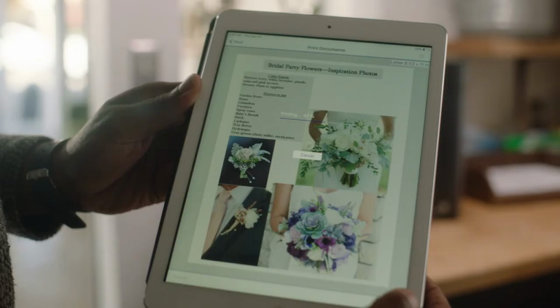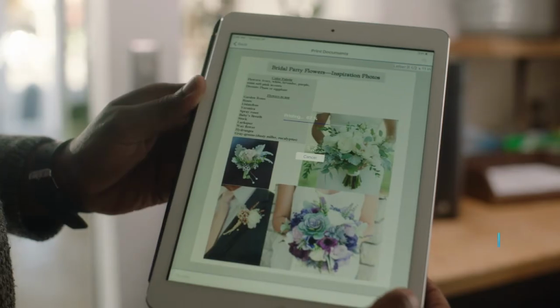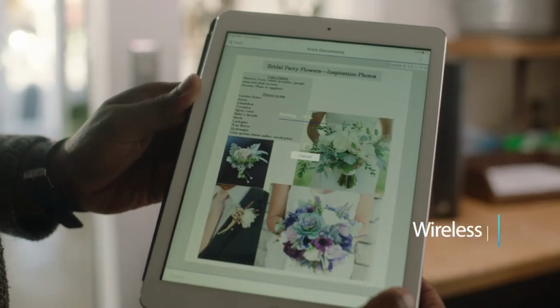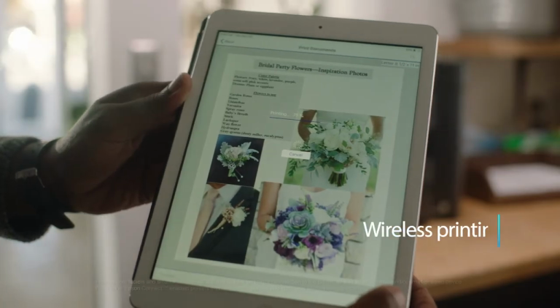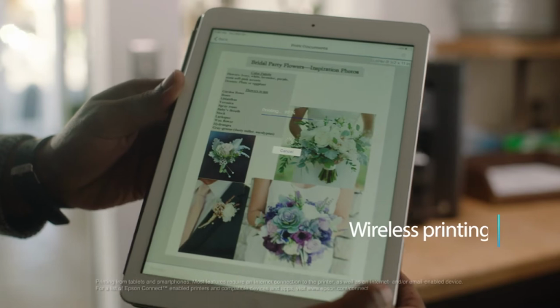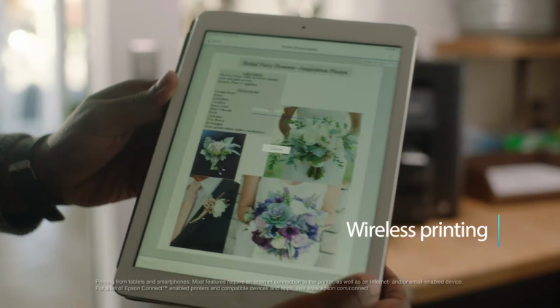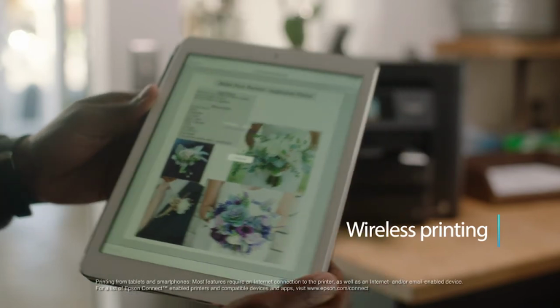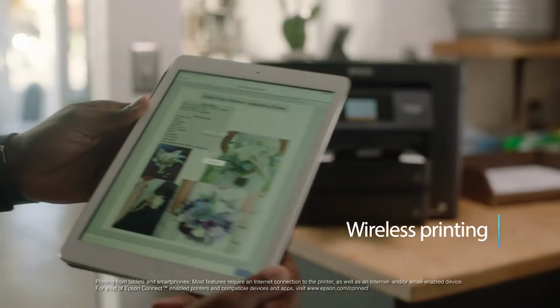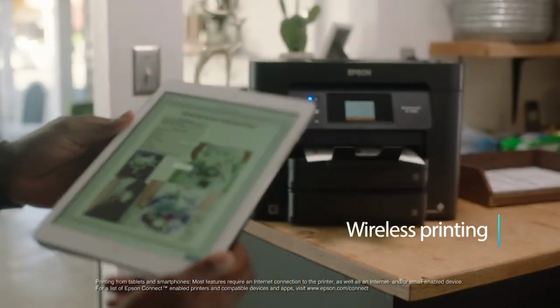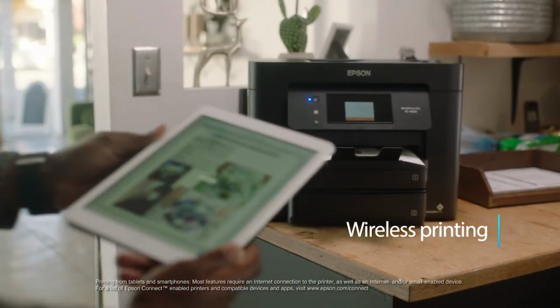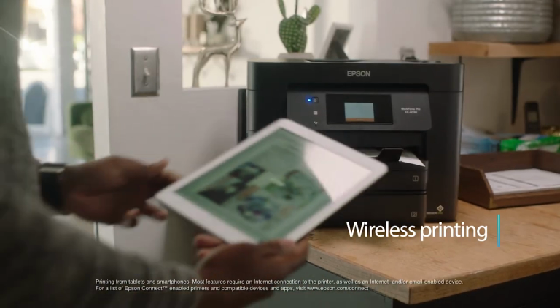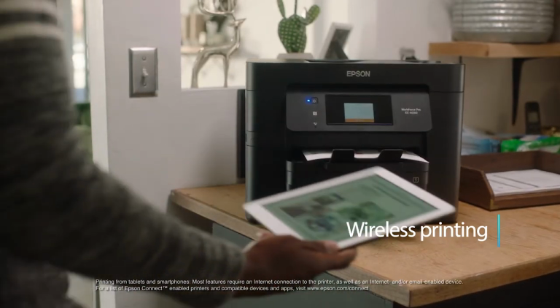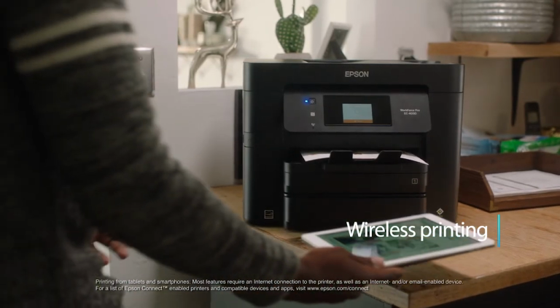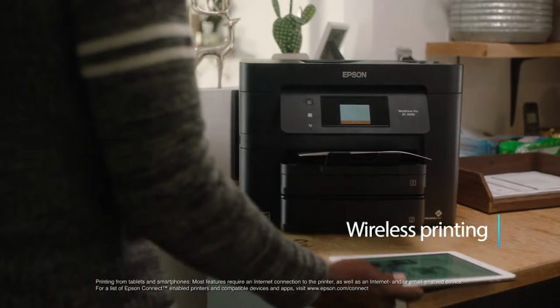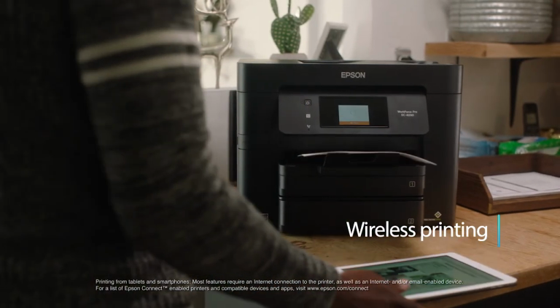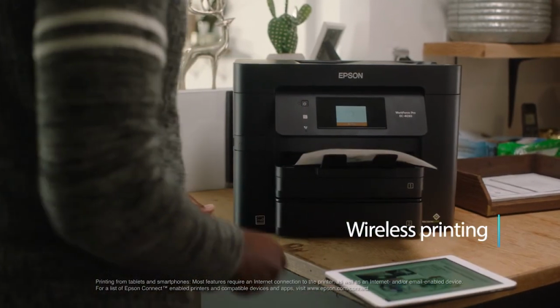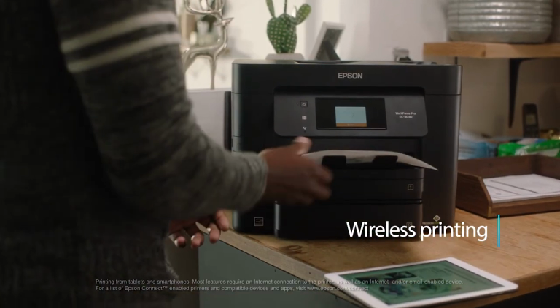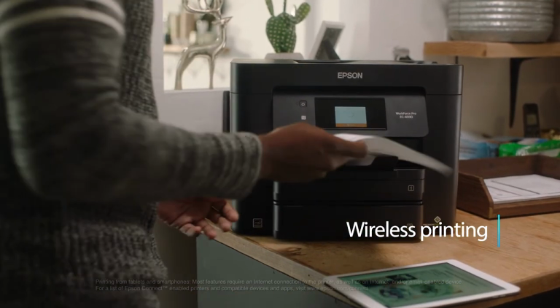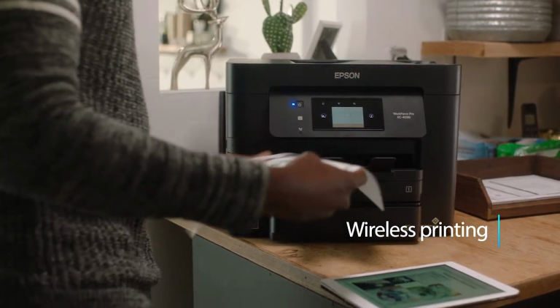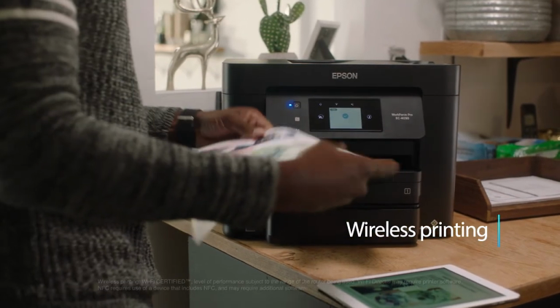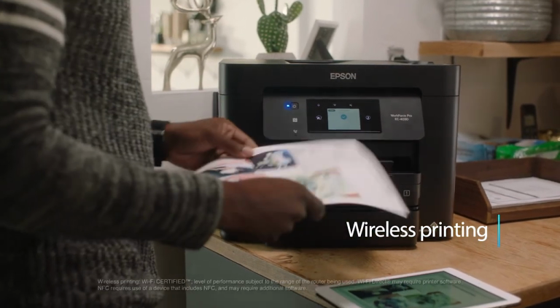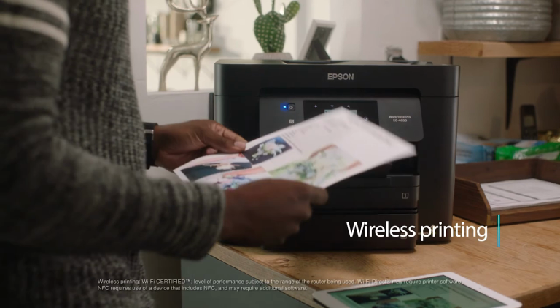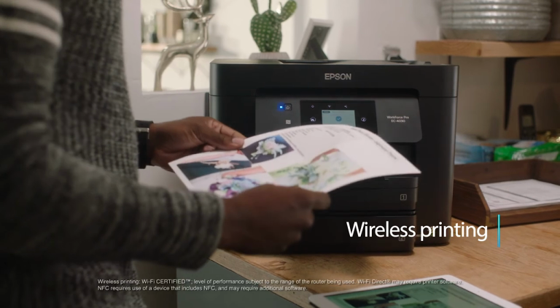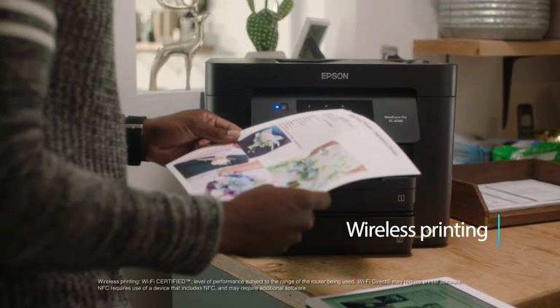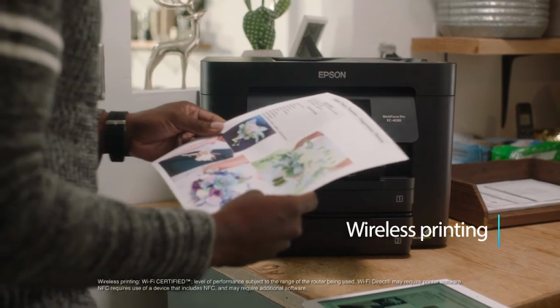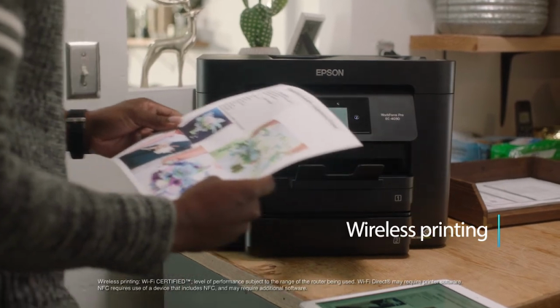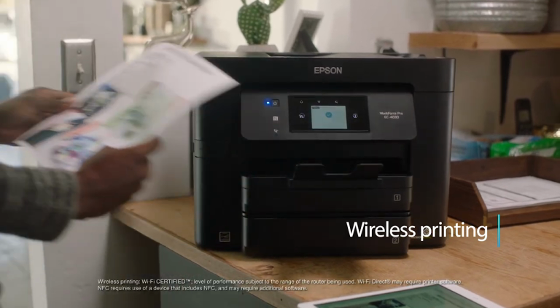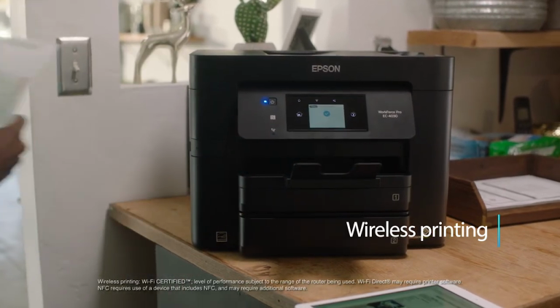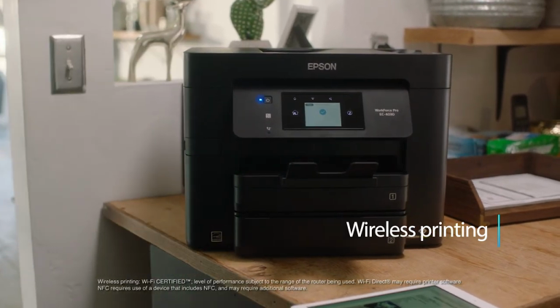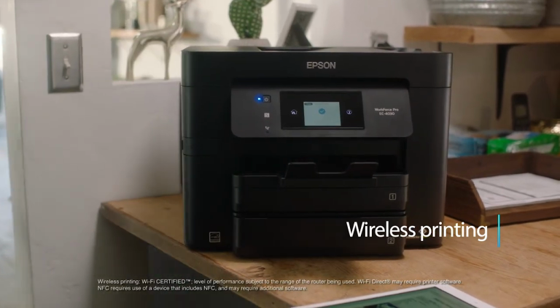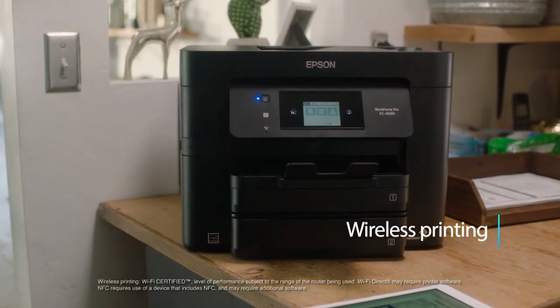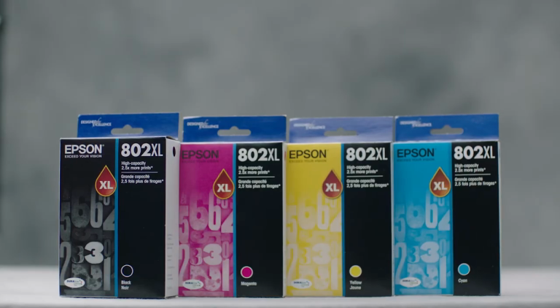Easy wireless printing from iPad, iPhone, Android tablets and smartphones, plus Wi-Fi Direct, NFC, and Ethernet are included on all models.